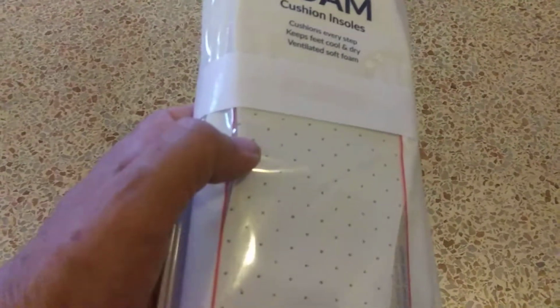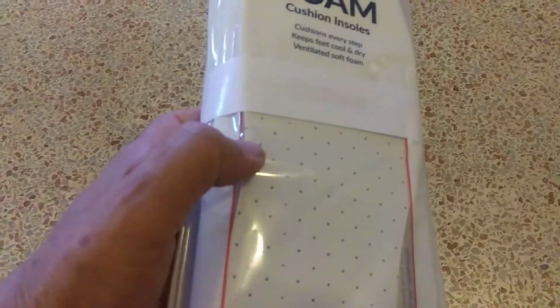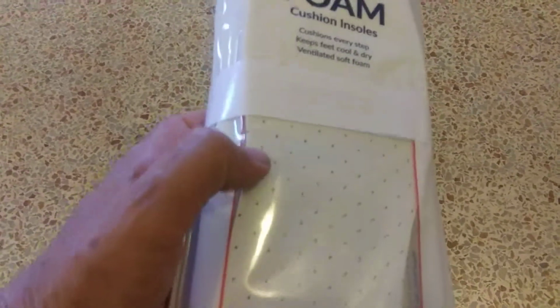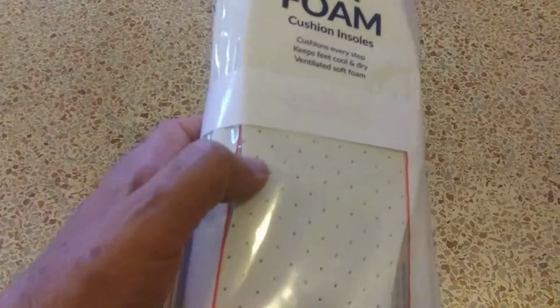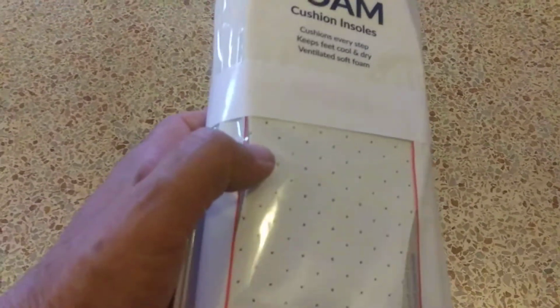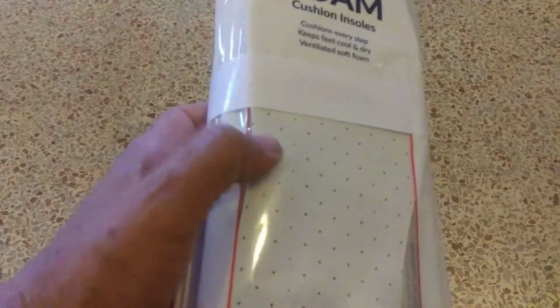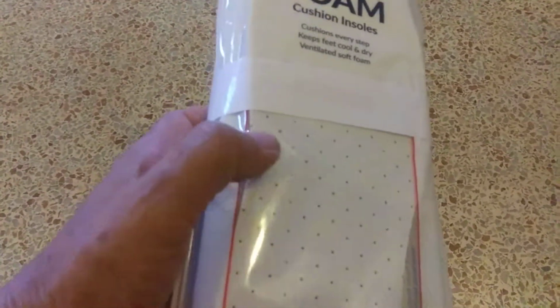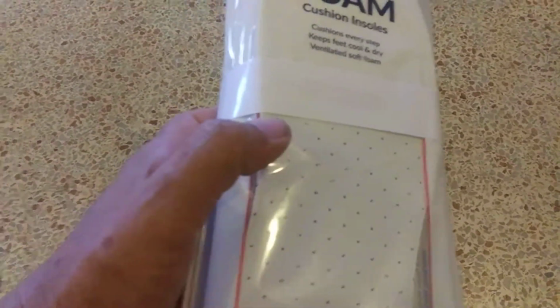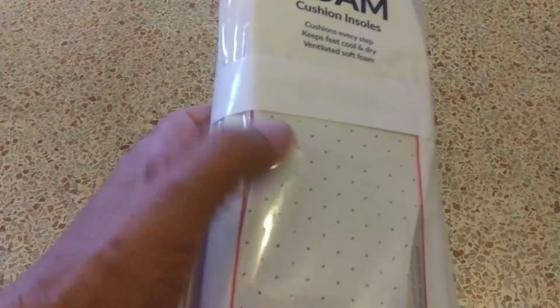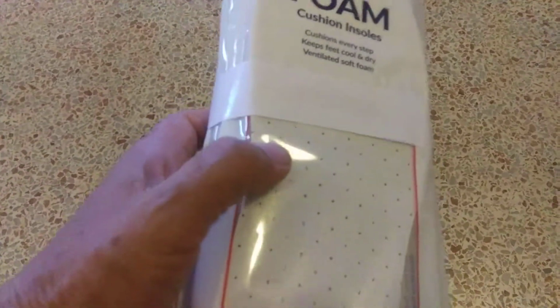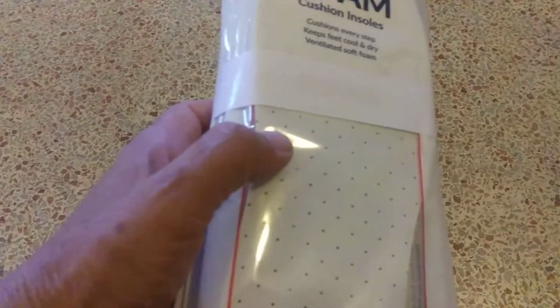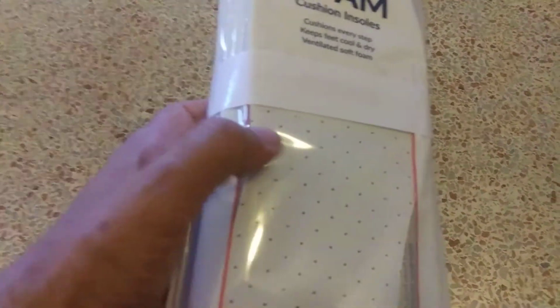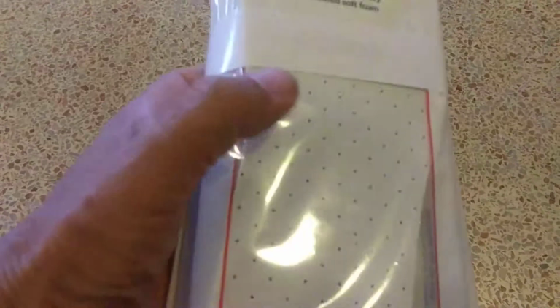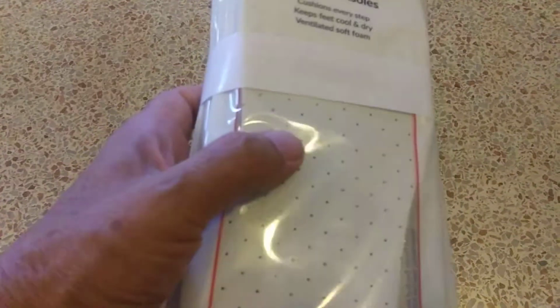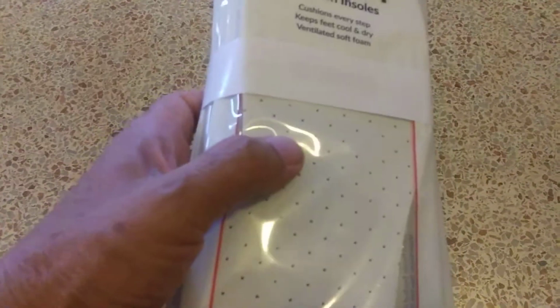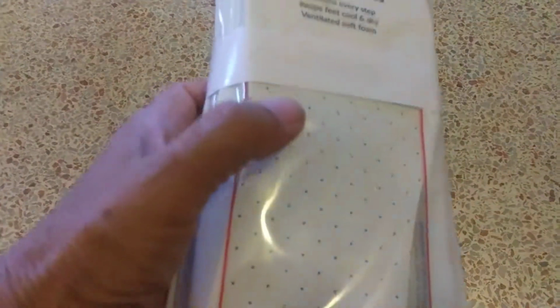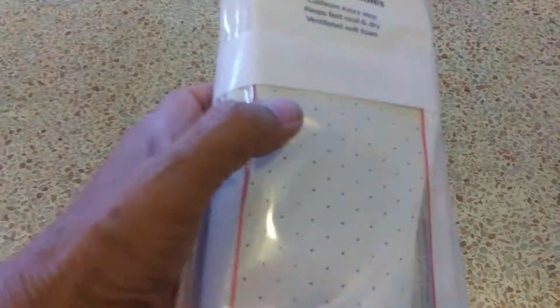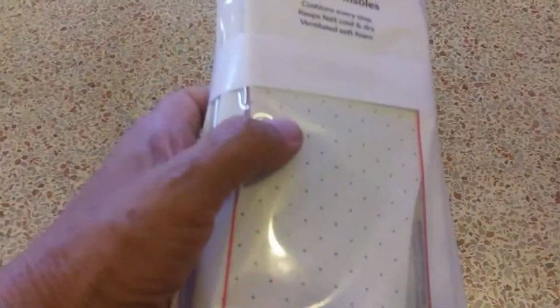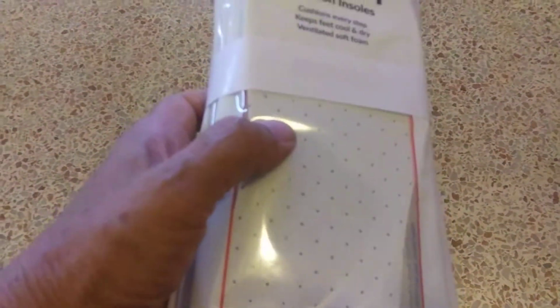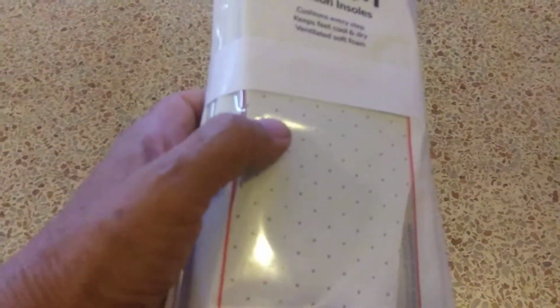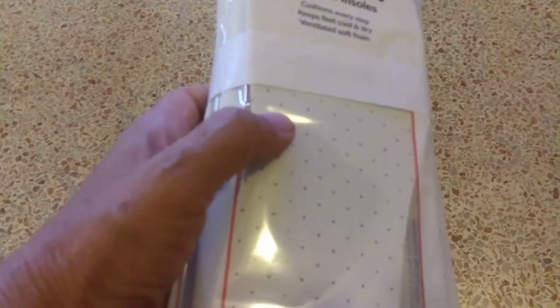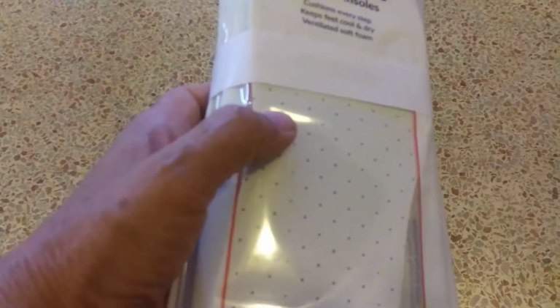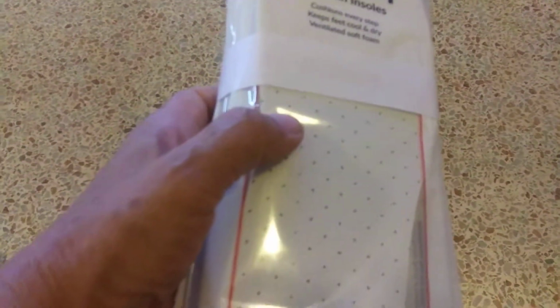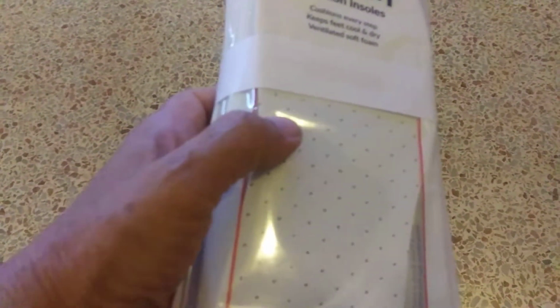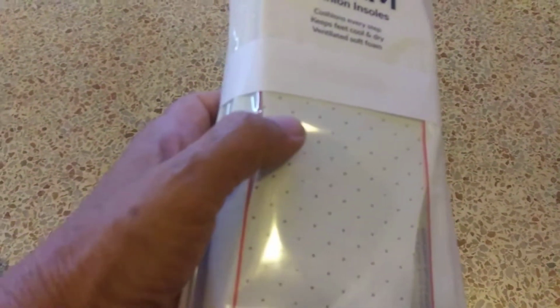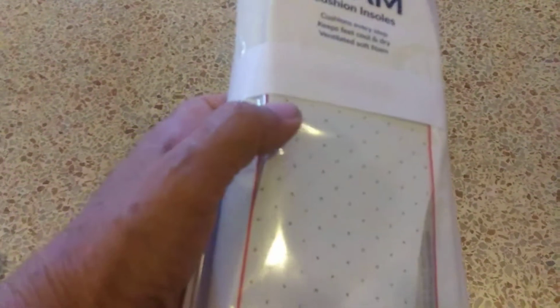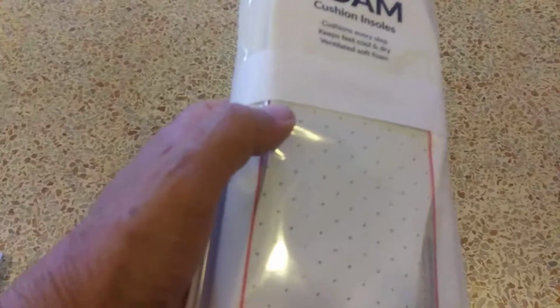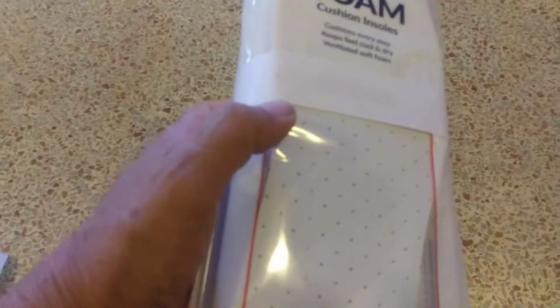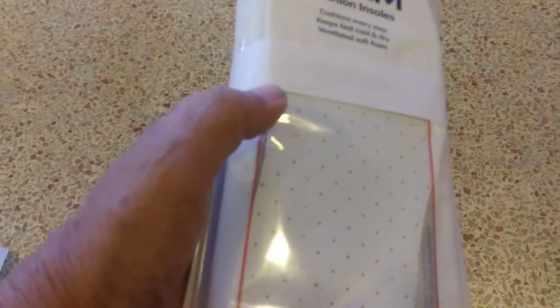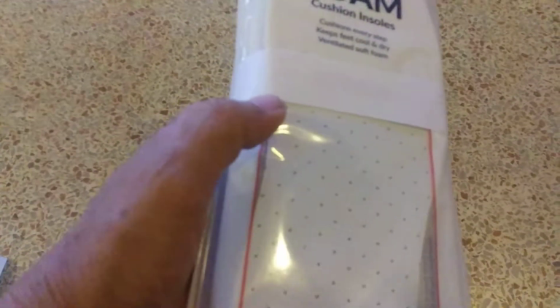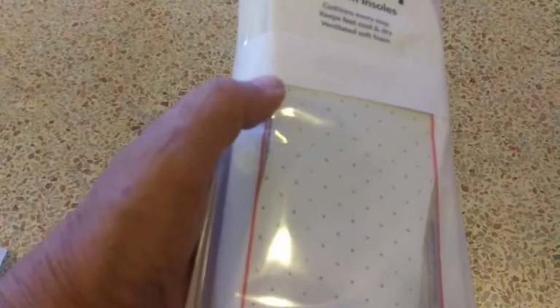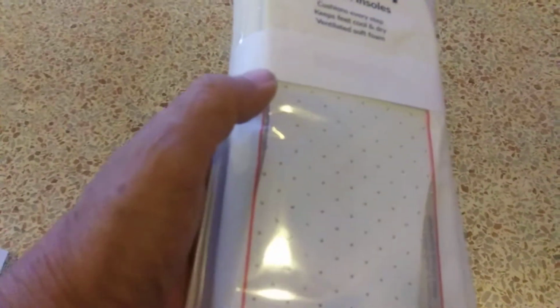The only reason I have dirty socks is because the inside of my shoes are dirty. So when I put these in and wash them, I'm not going to have dirty socks anymore. I have stinking socks, but not dirty socks.